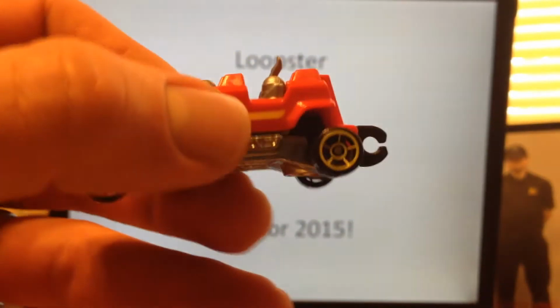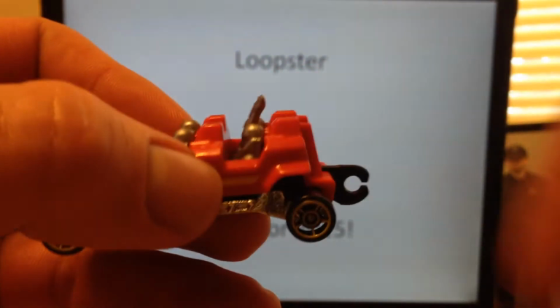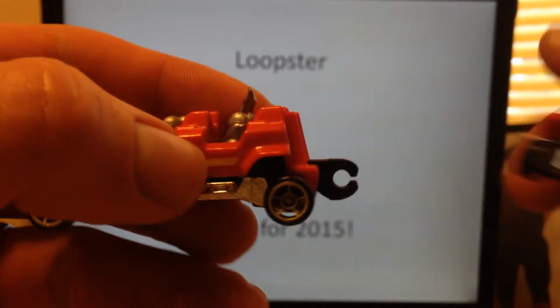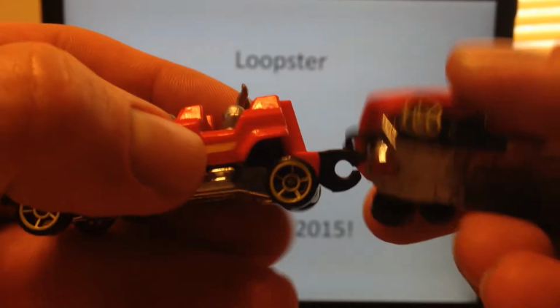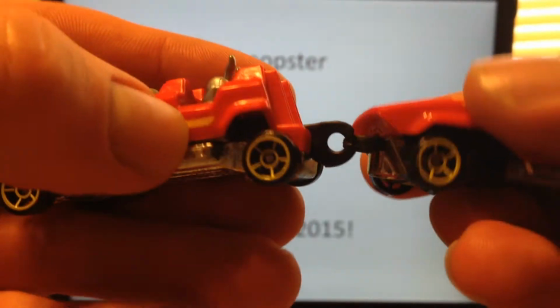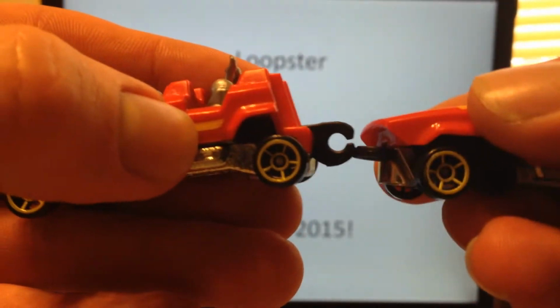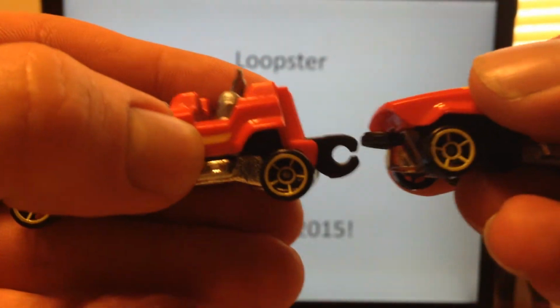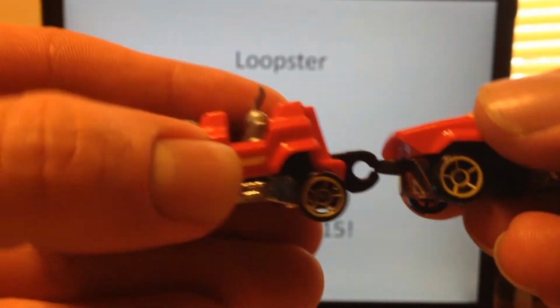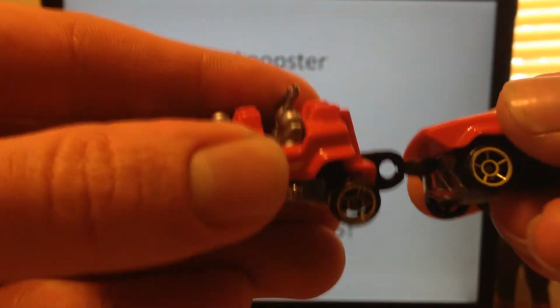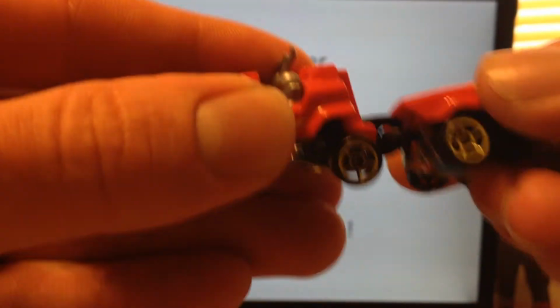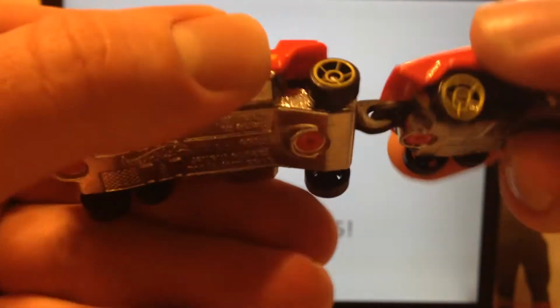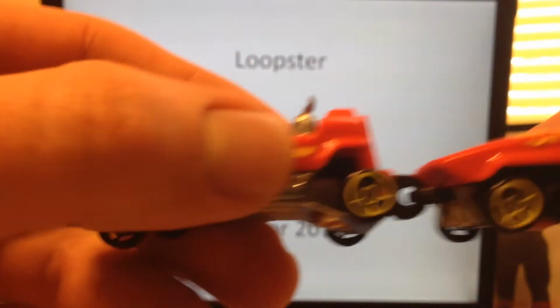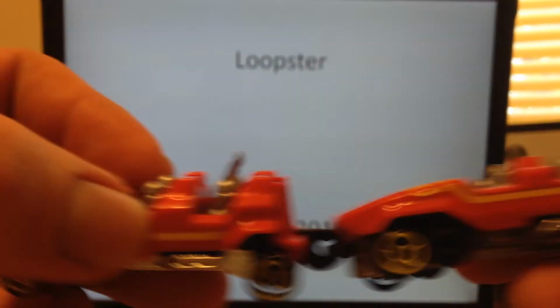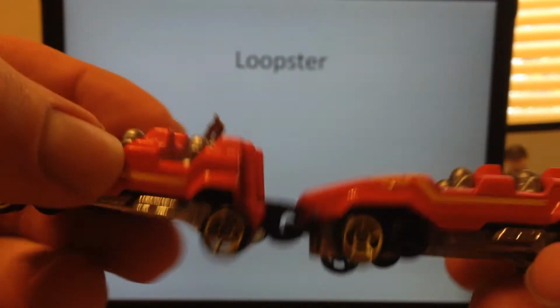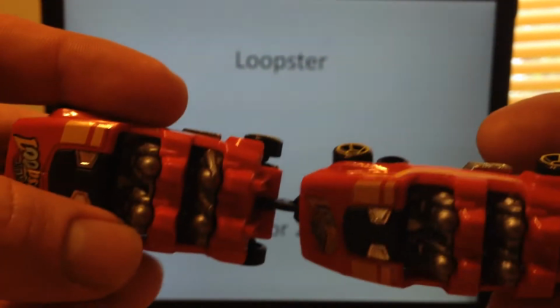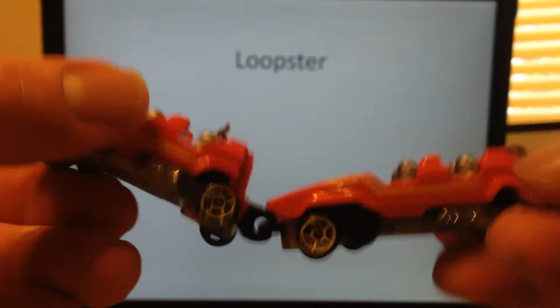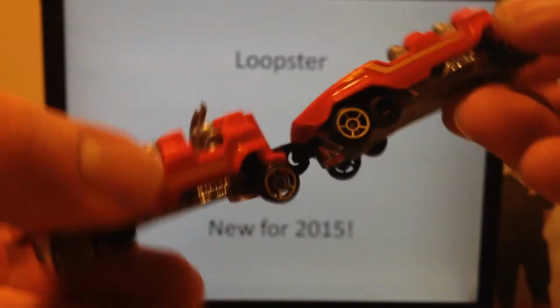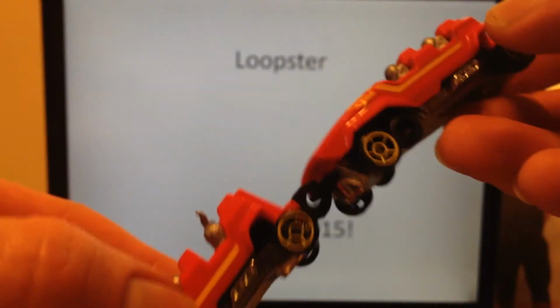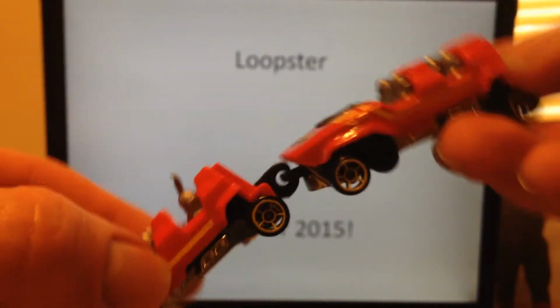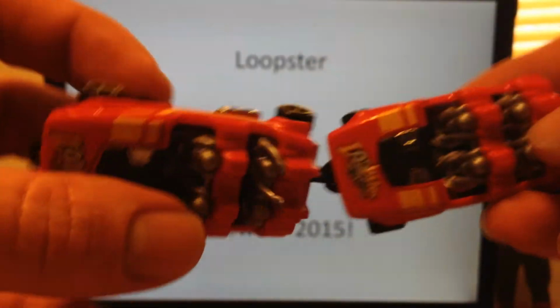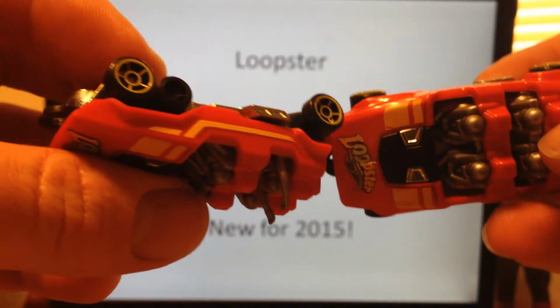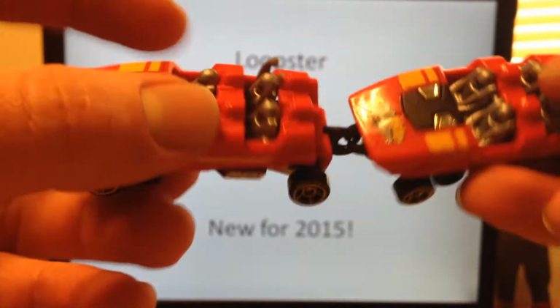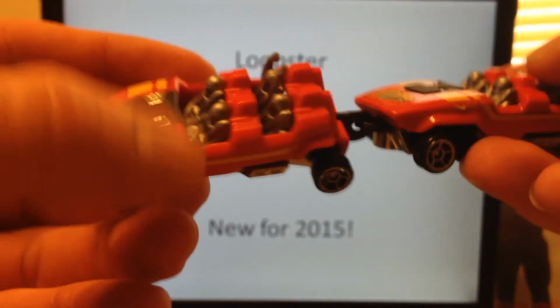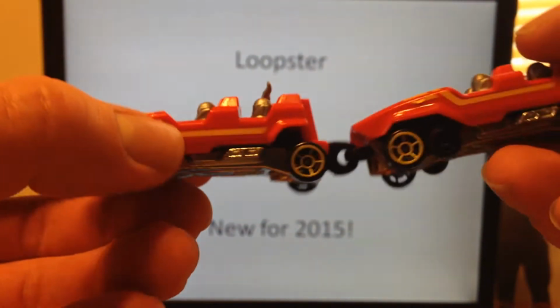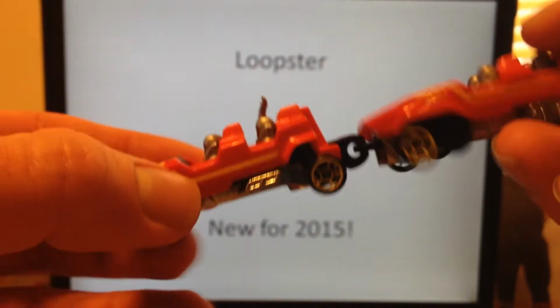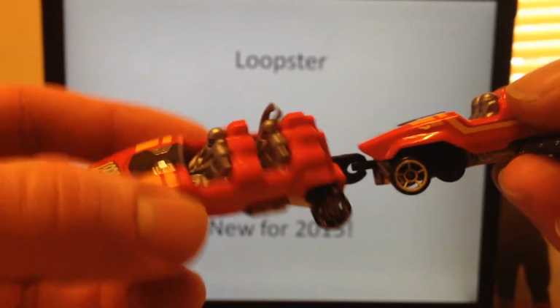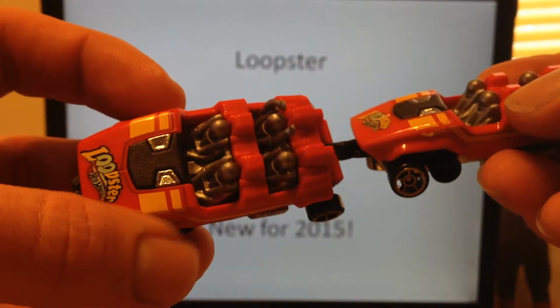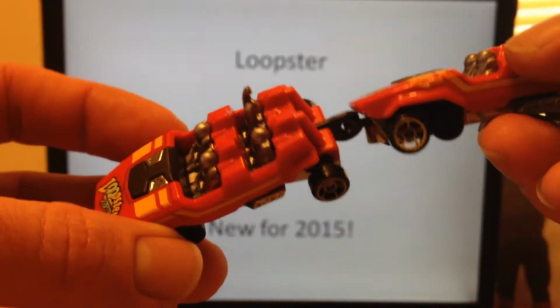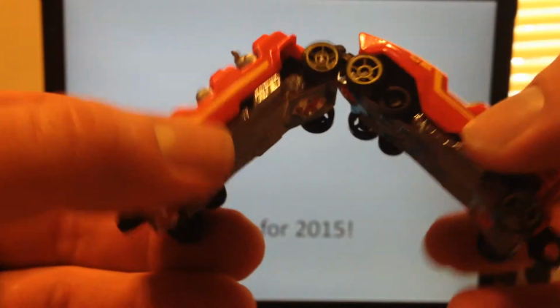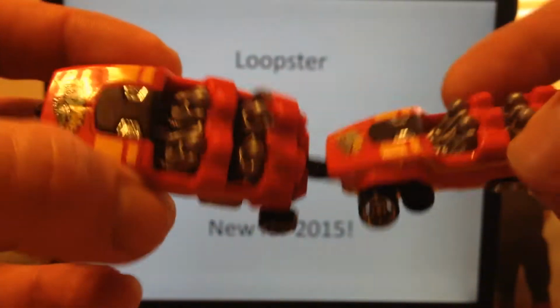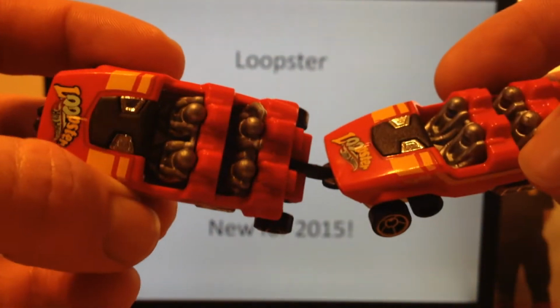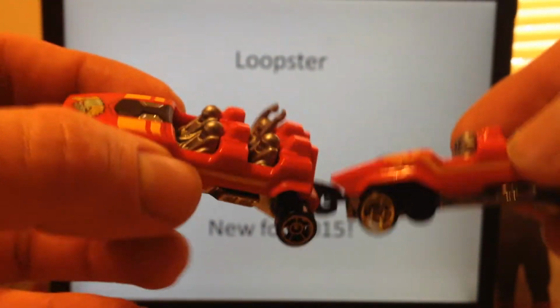By the way, these do hook together — like that. And now they're attached. You can send them down a track. I imagine these would be a lot of fun on a track, and they probably would go pretty well. So, pretty neat there.